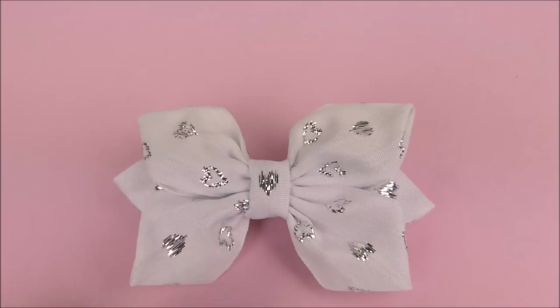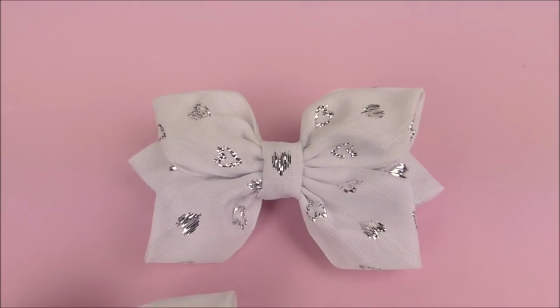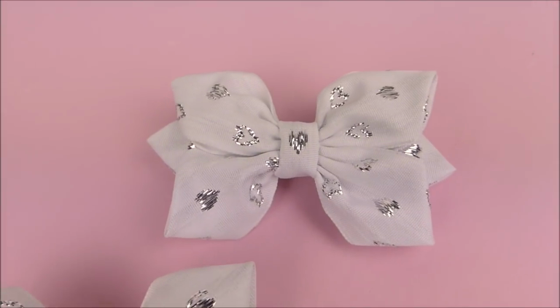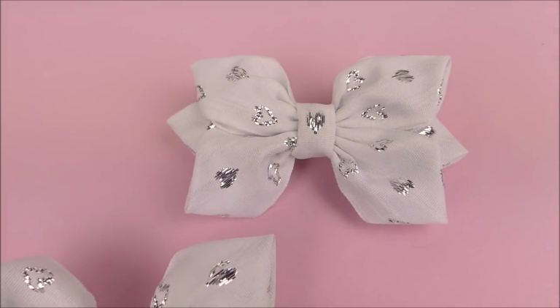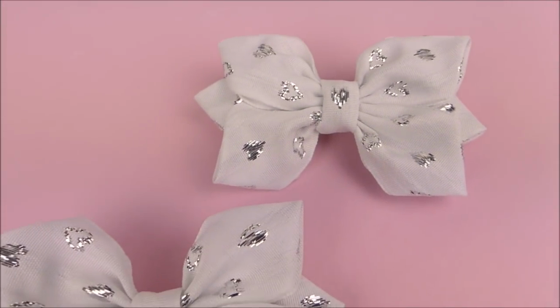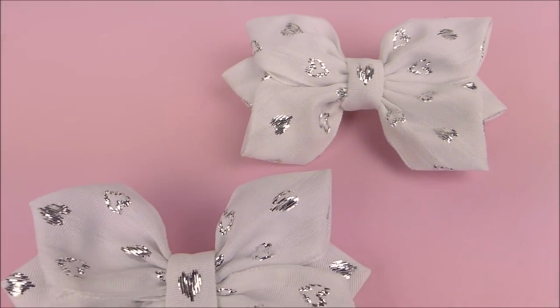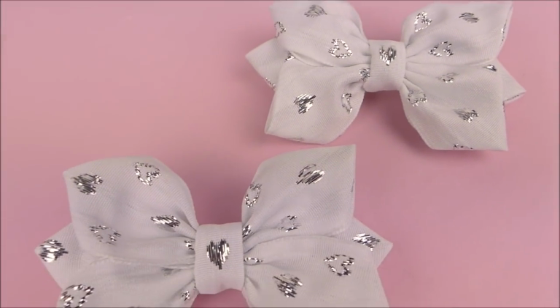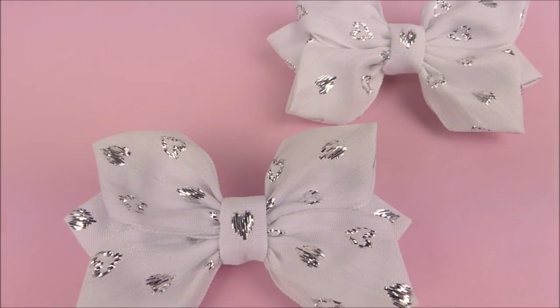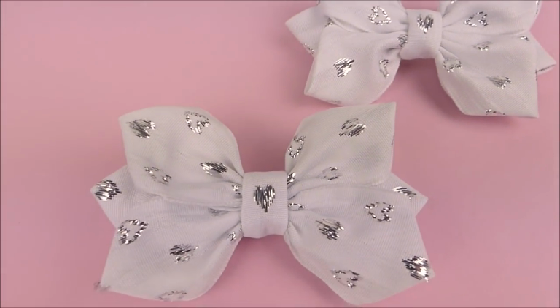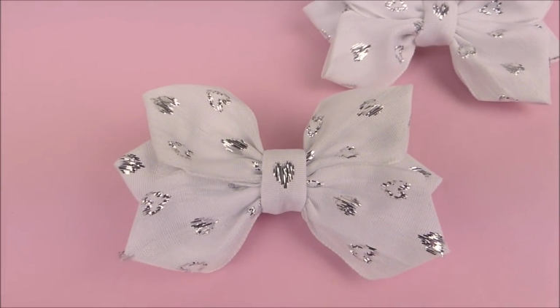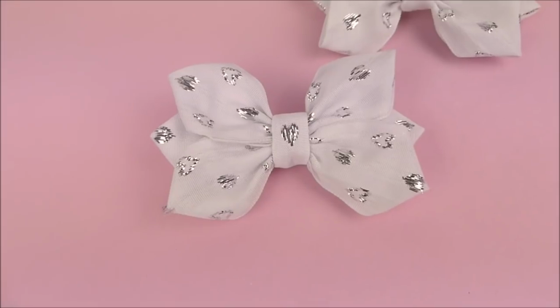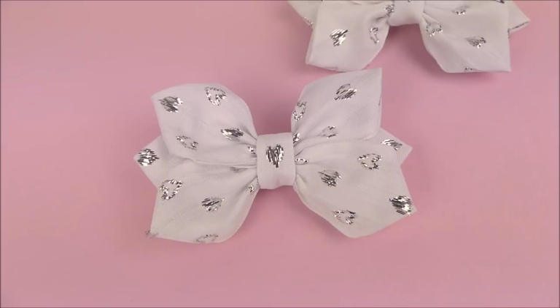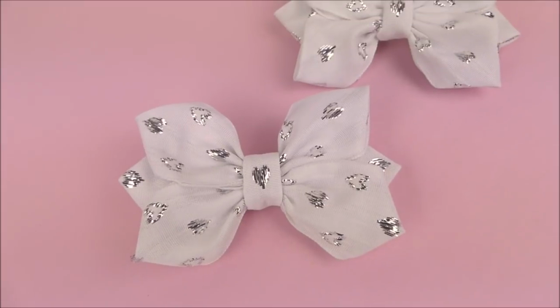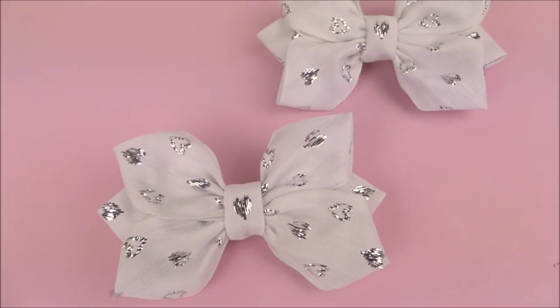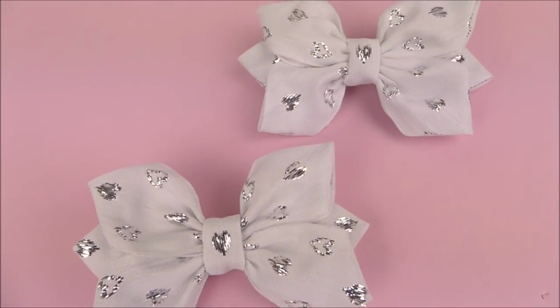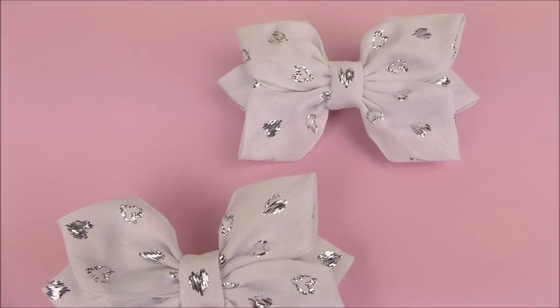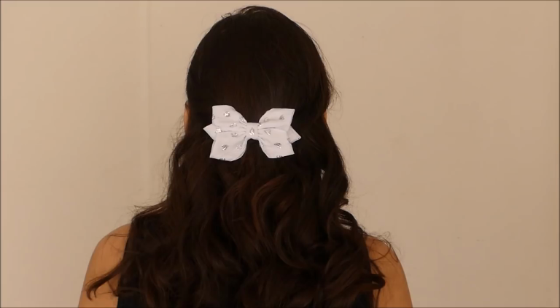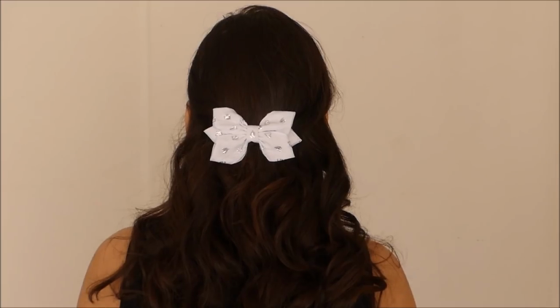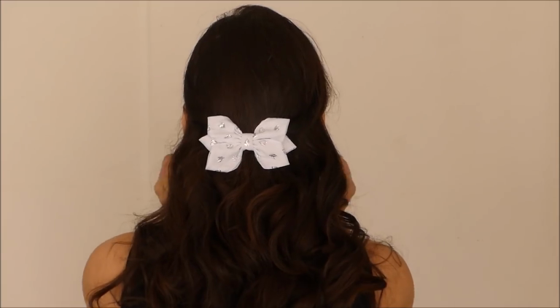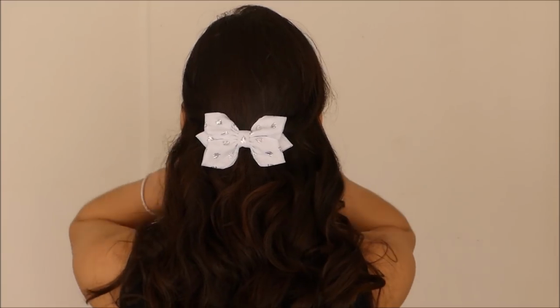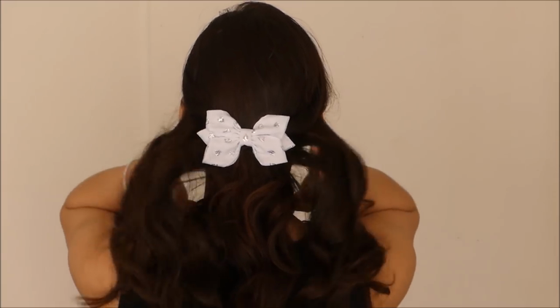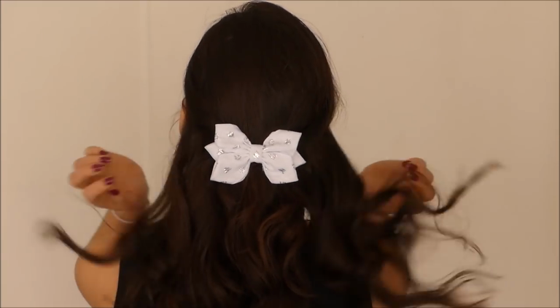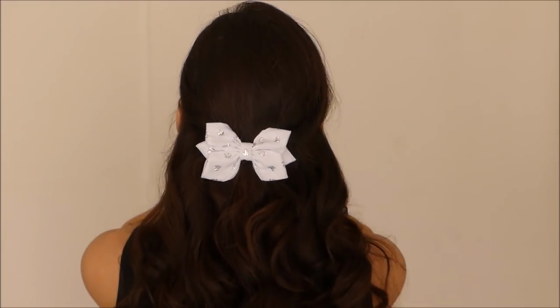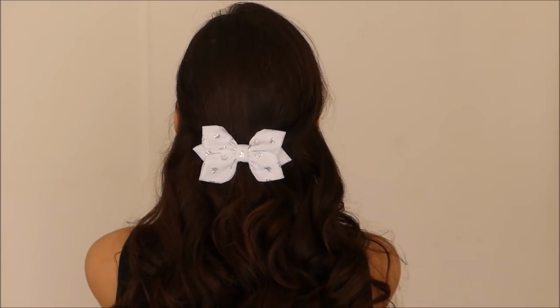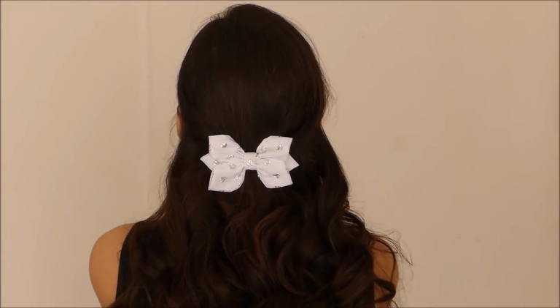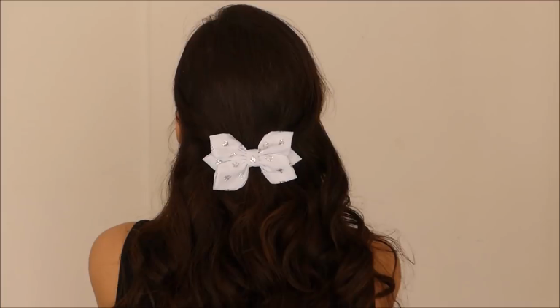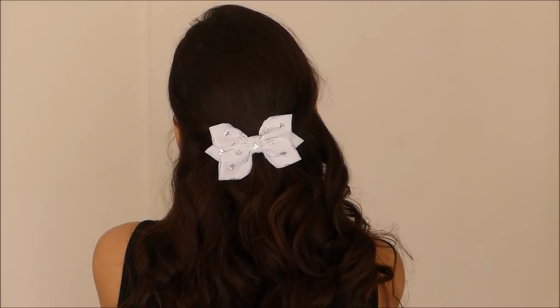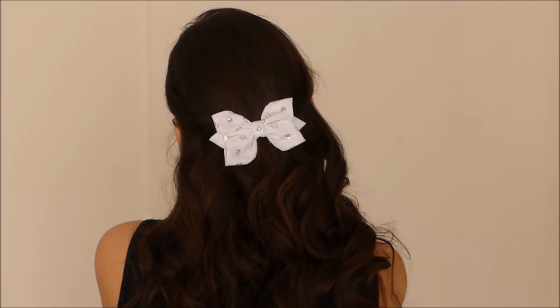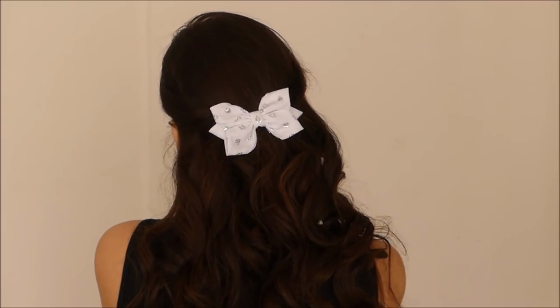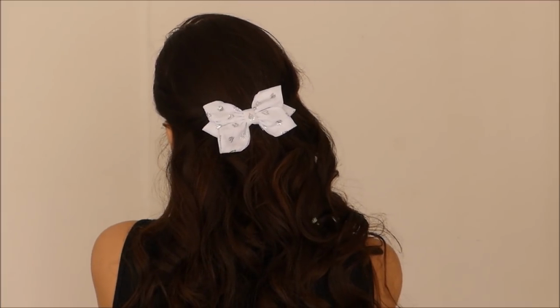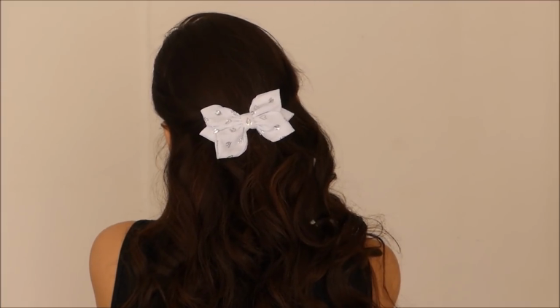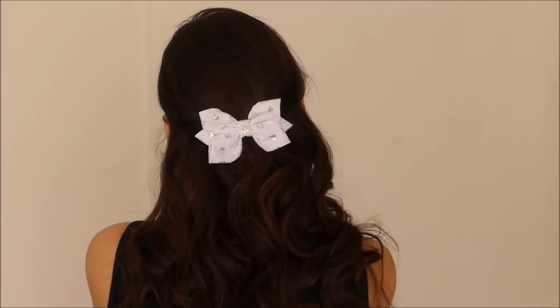Hello everyone! I hope you're all doing well. In this video I'm going to show you how to make these pretty and cute hairbows, so if you want to learn how you can make them as well, keep on watching!